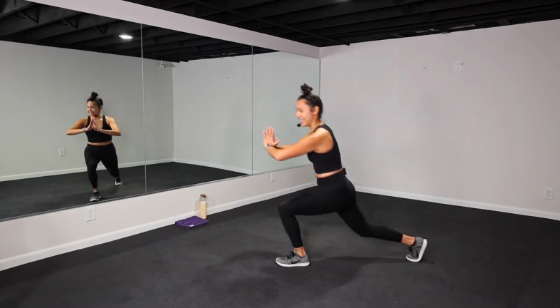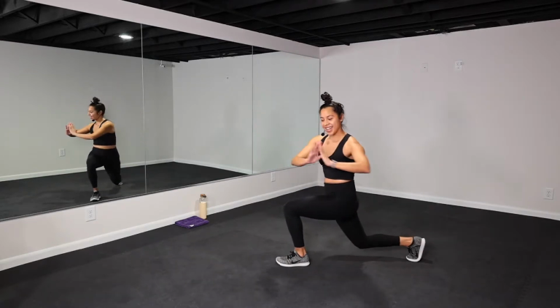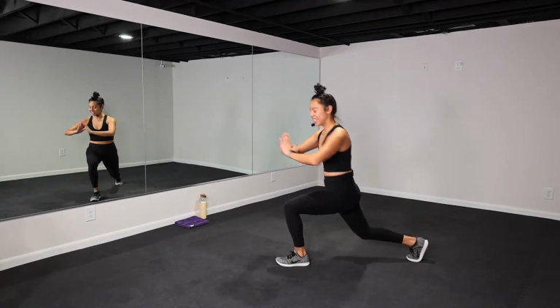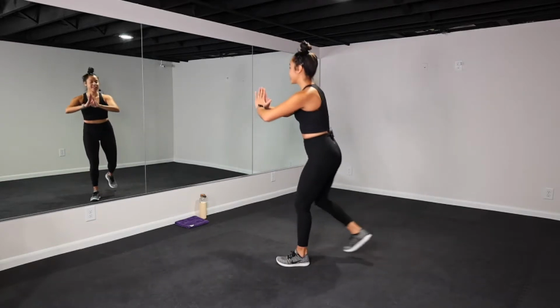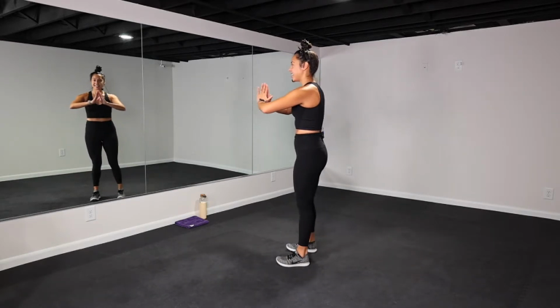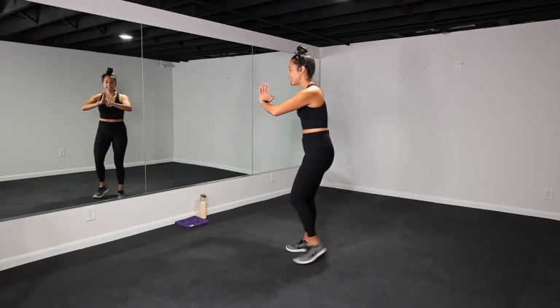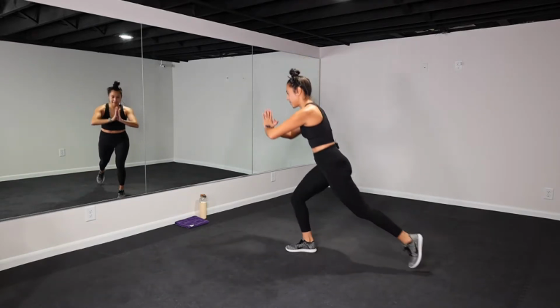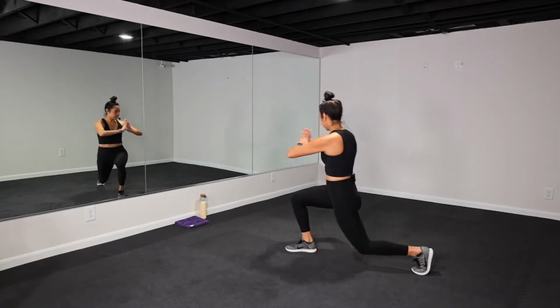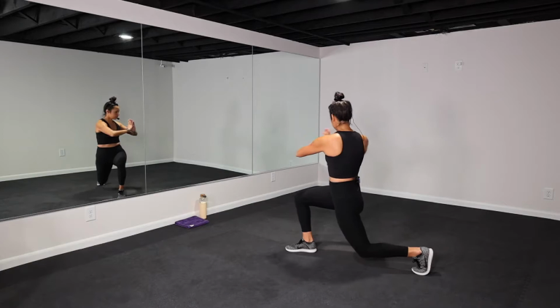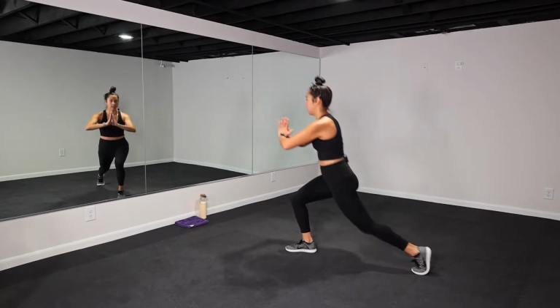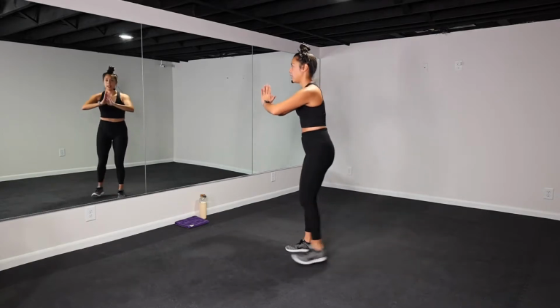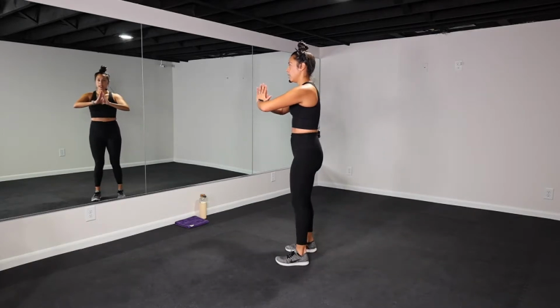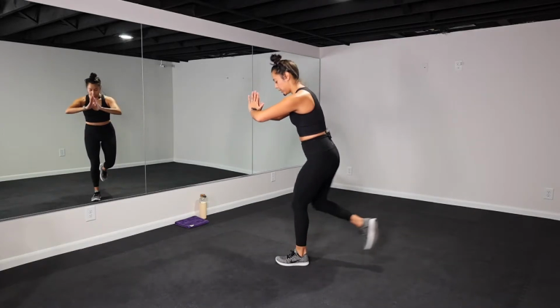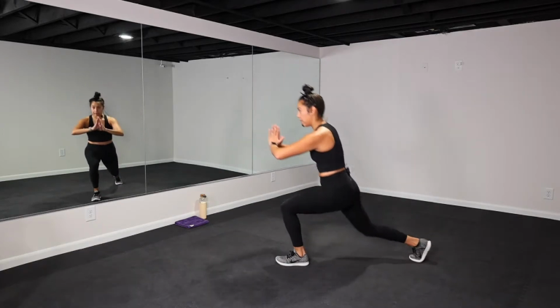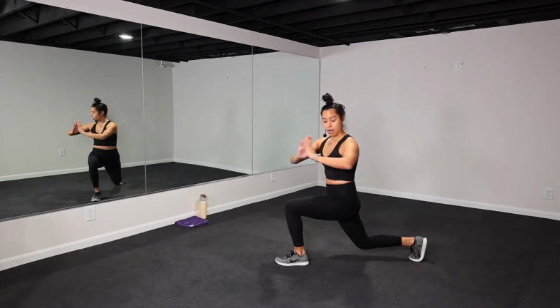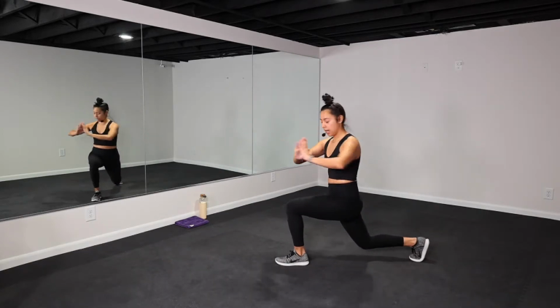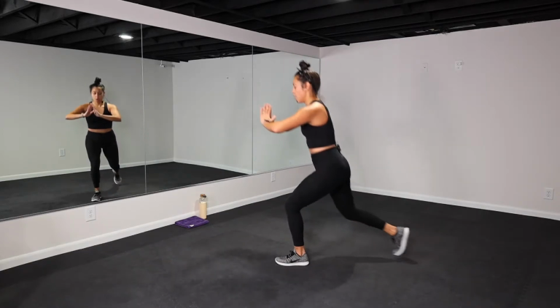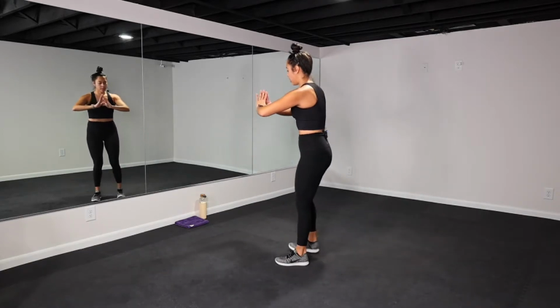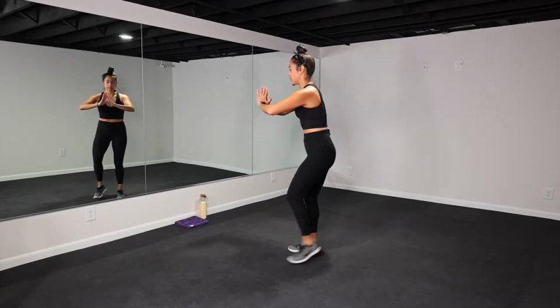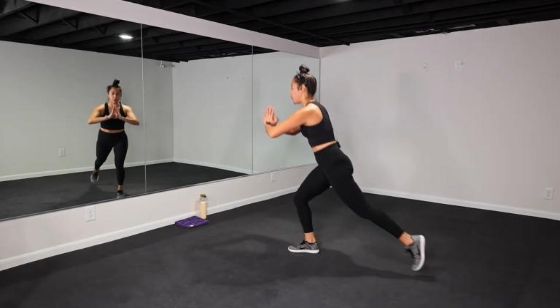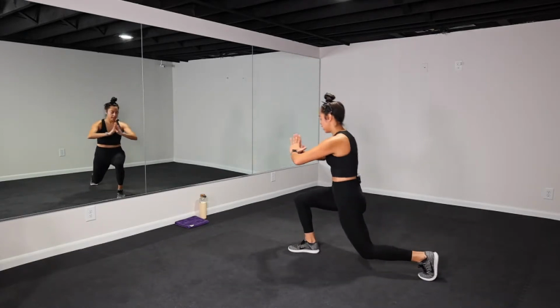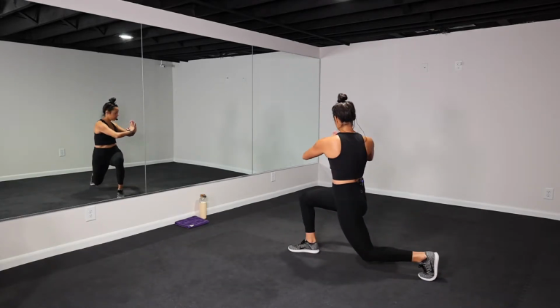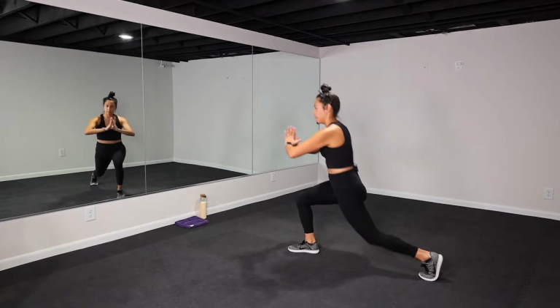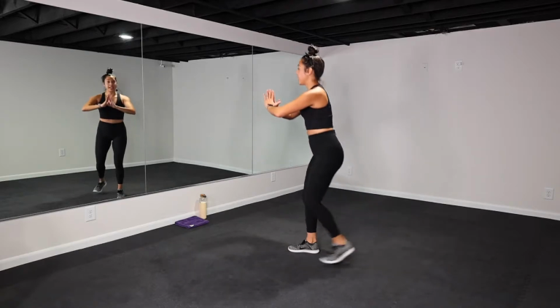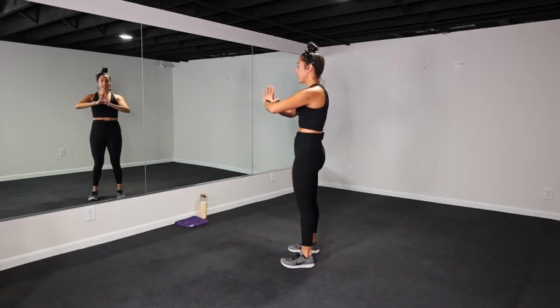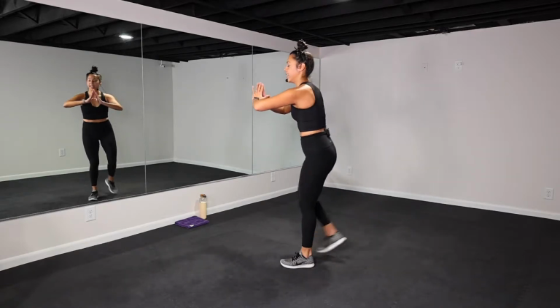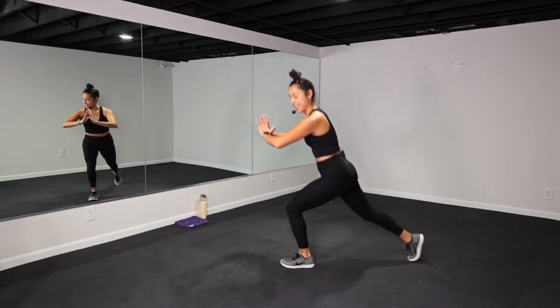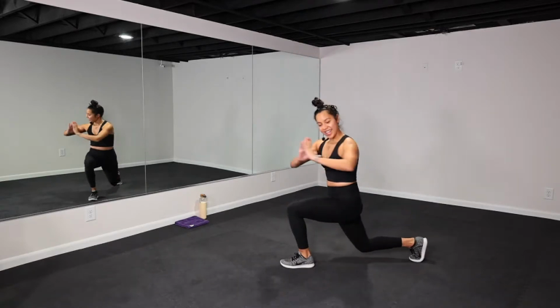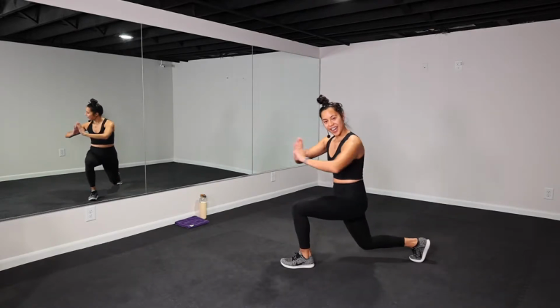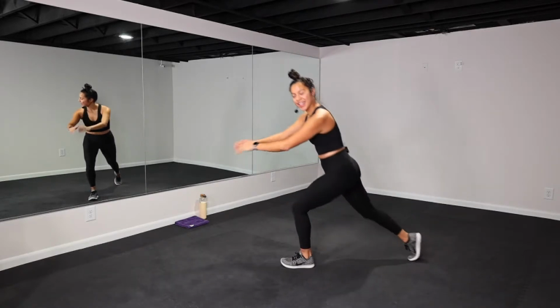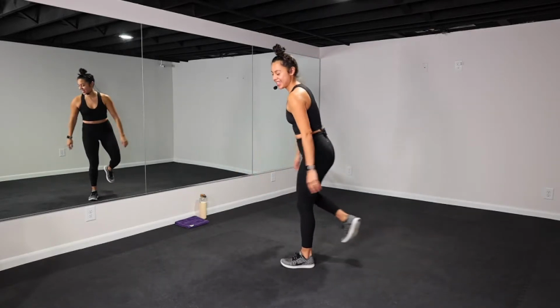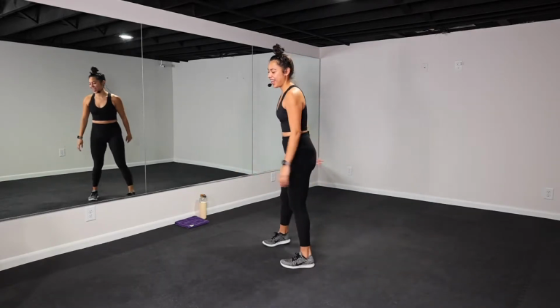10 more seconds — that's it! Let's work! Come on, get lower, really twist, use that core, breathe. Let it go — nice job you guys!